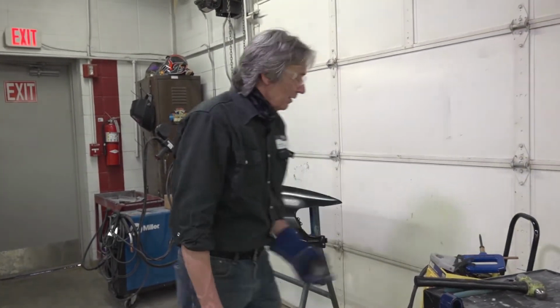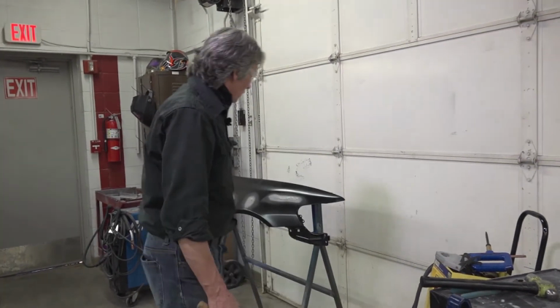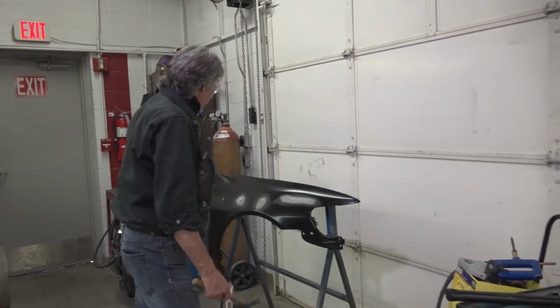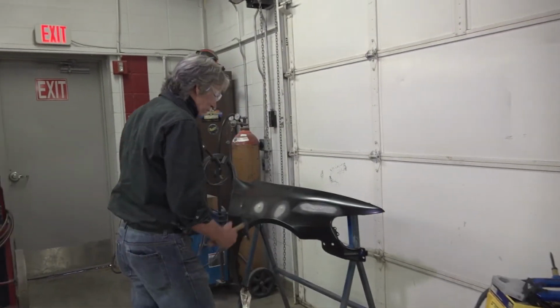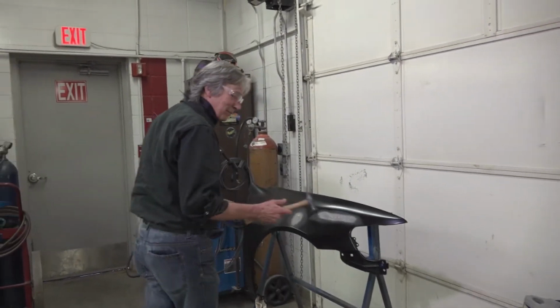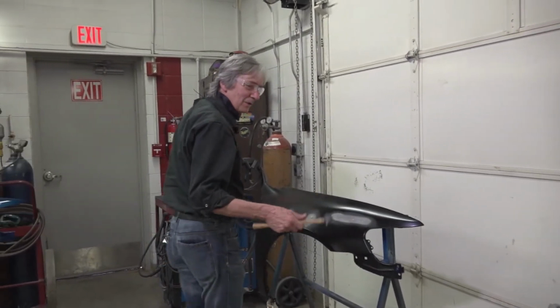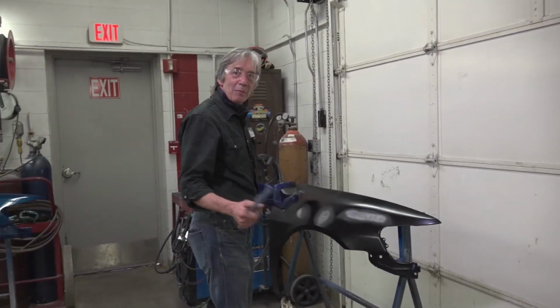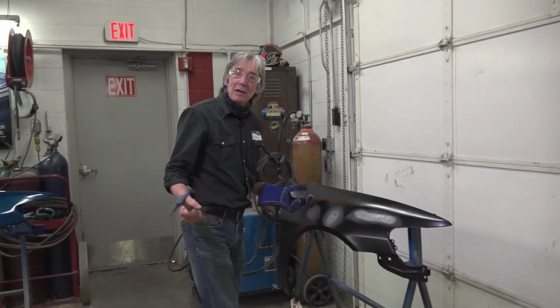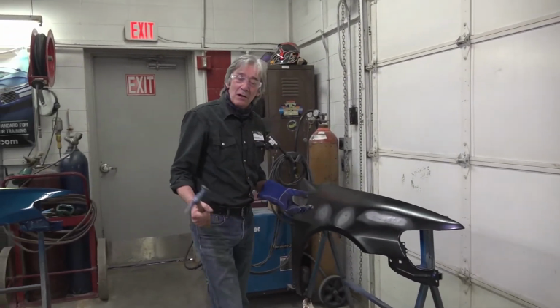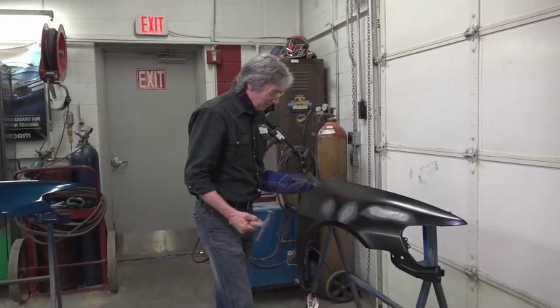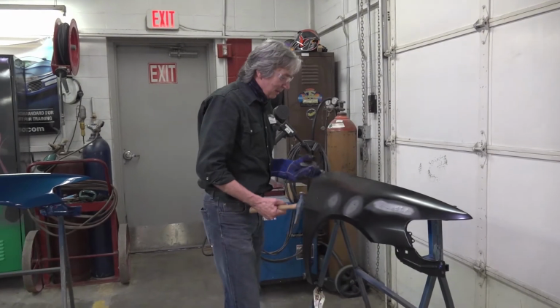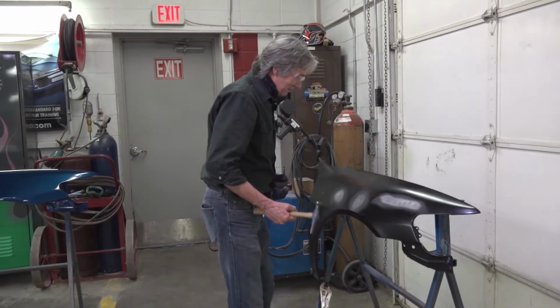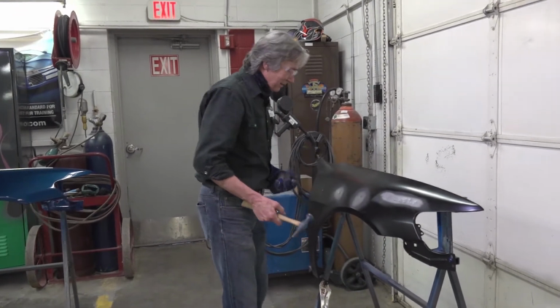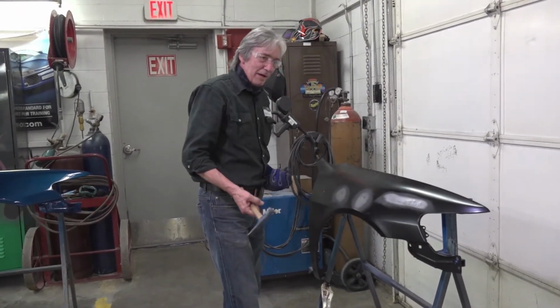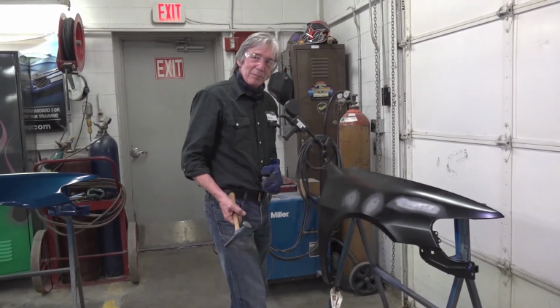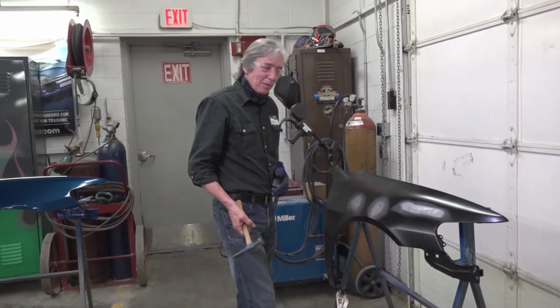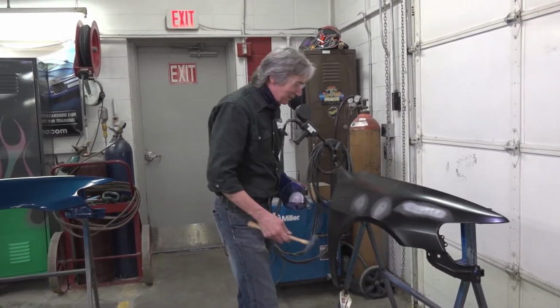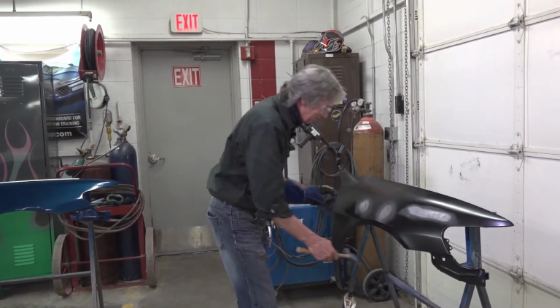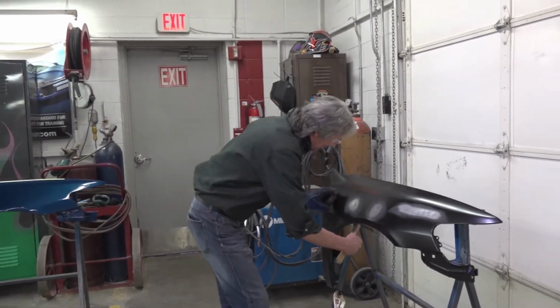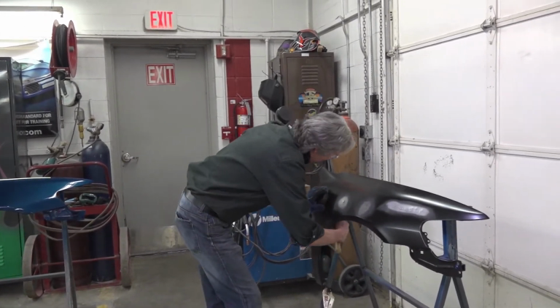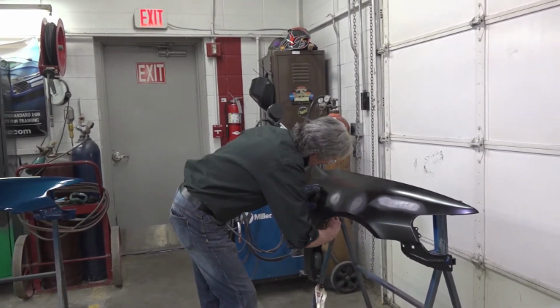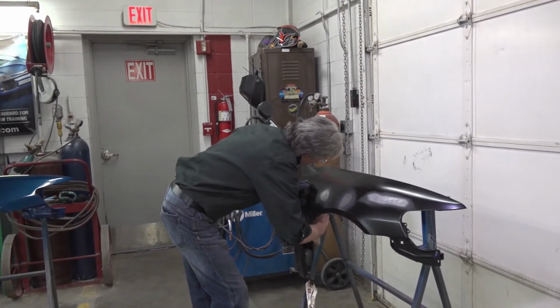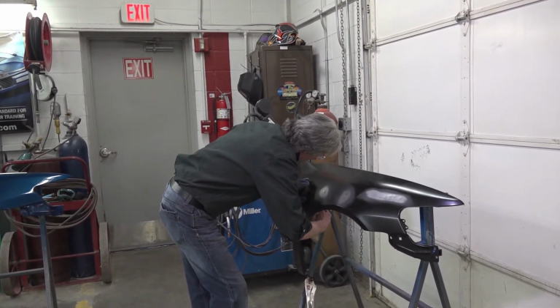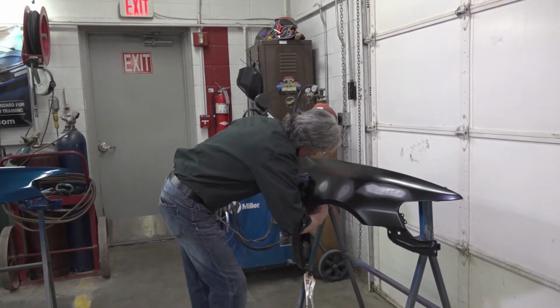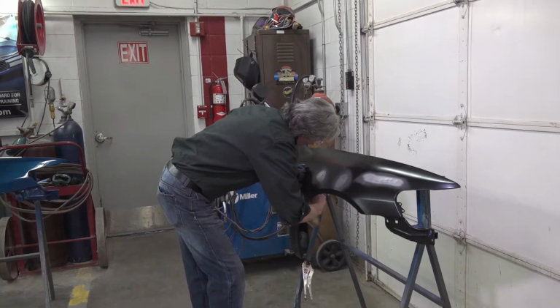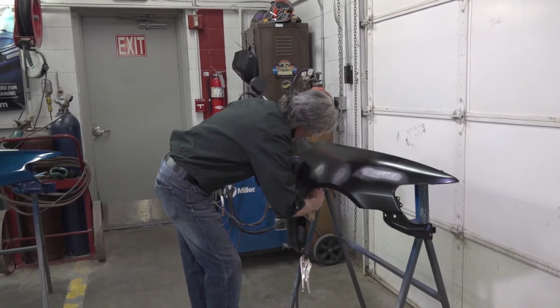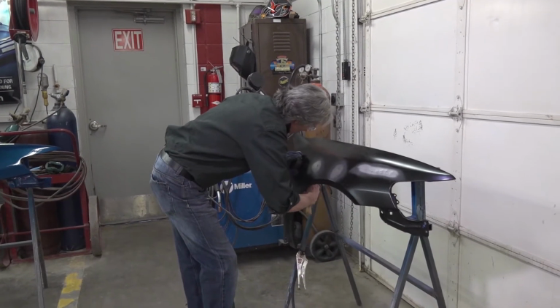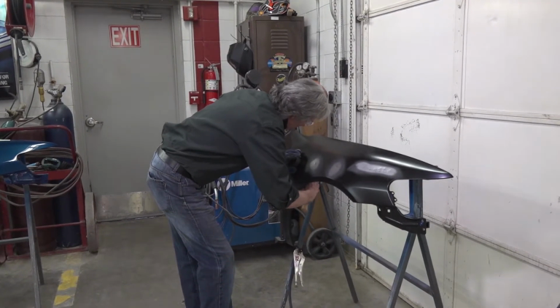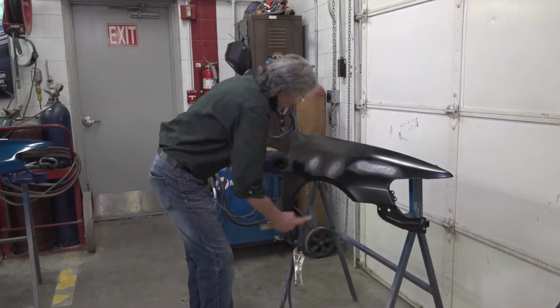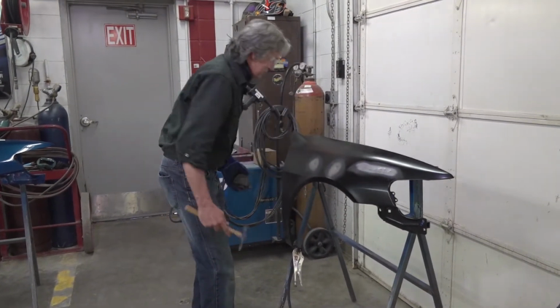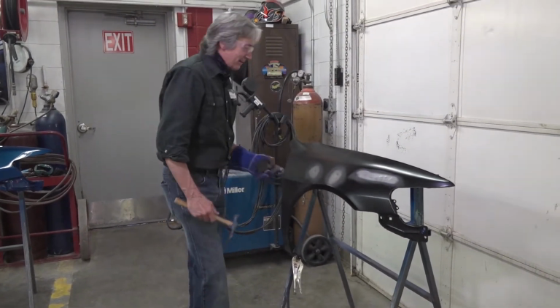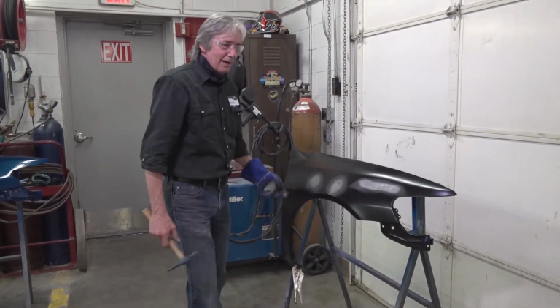The first dent will be repaired with a hammer and a dolly. You might say that's the old-fashioned way, but I promise you we still do that. We will take that dent out.